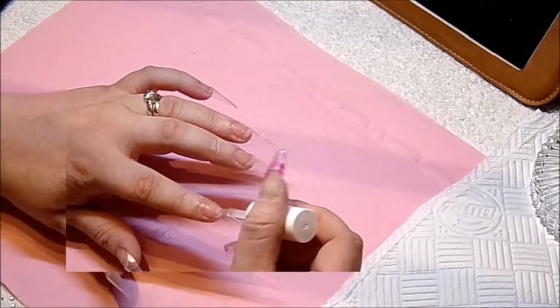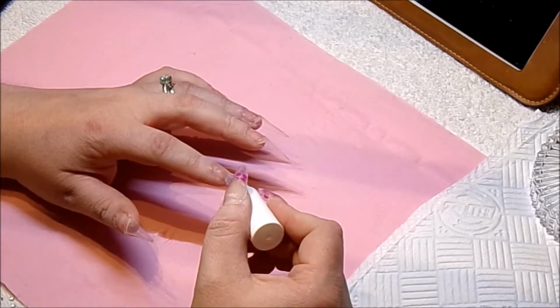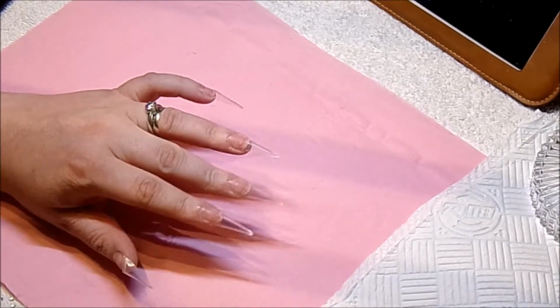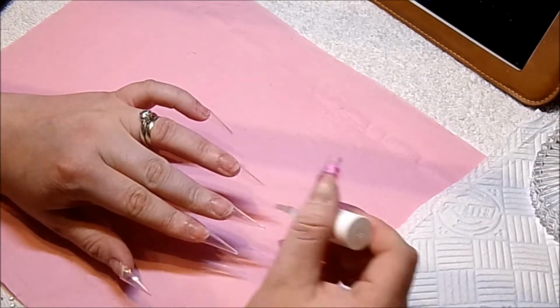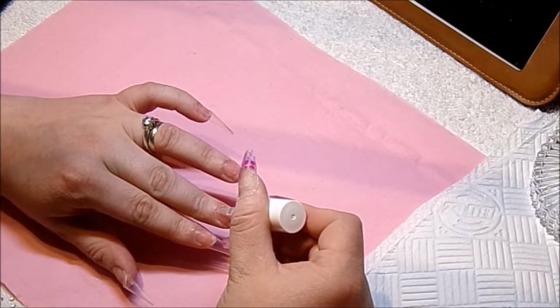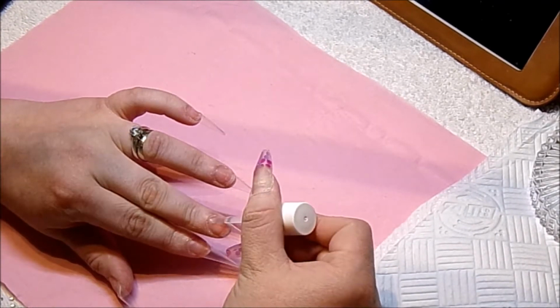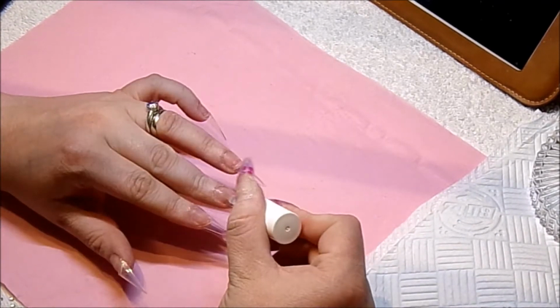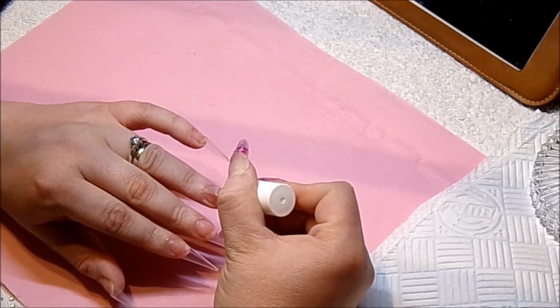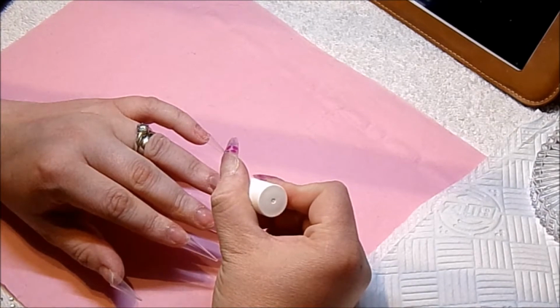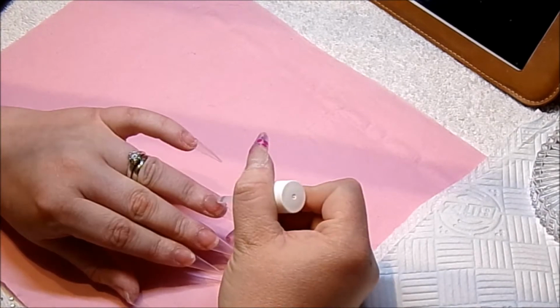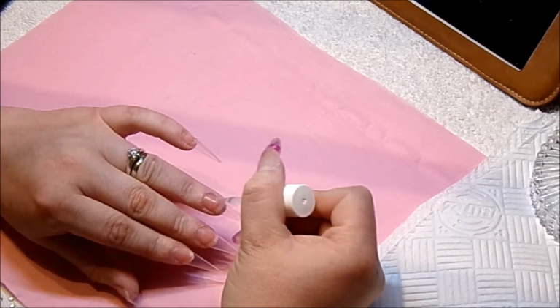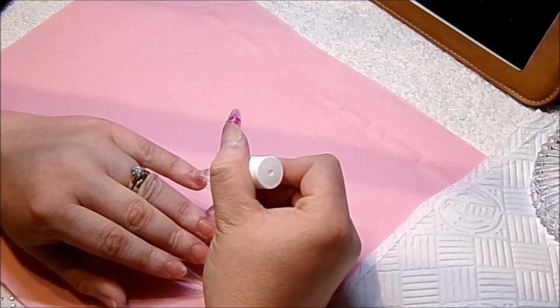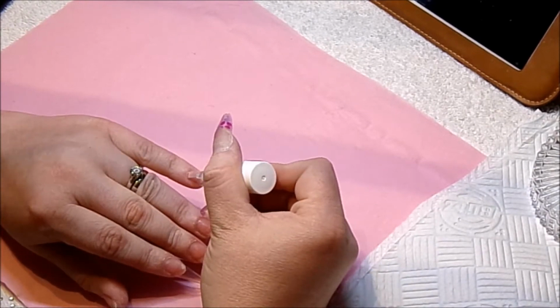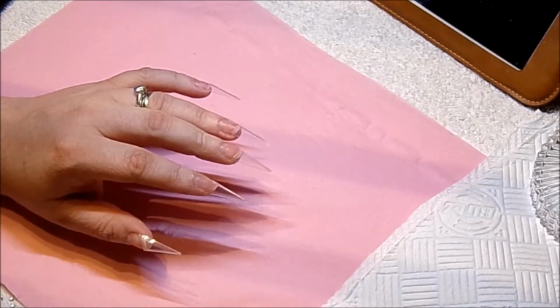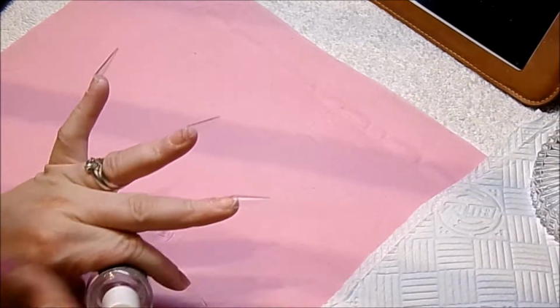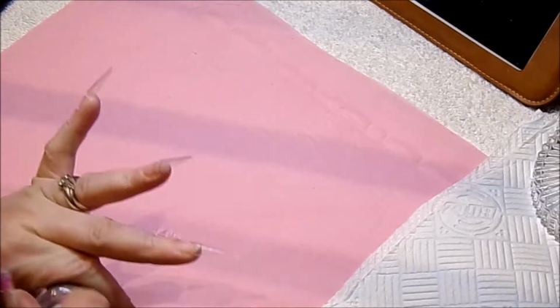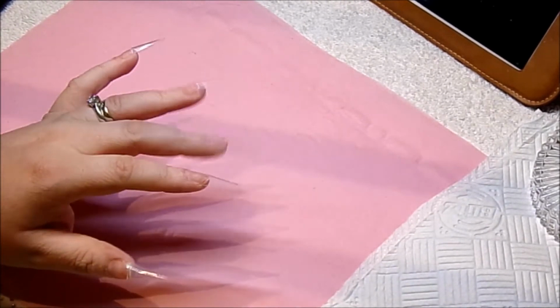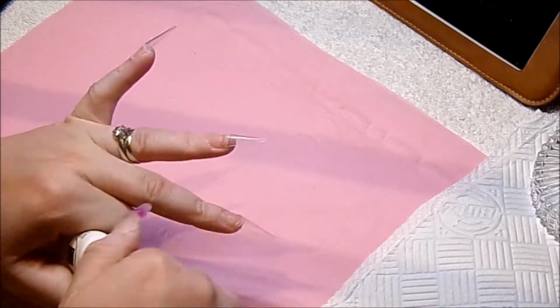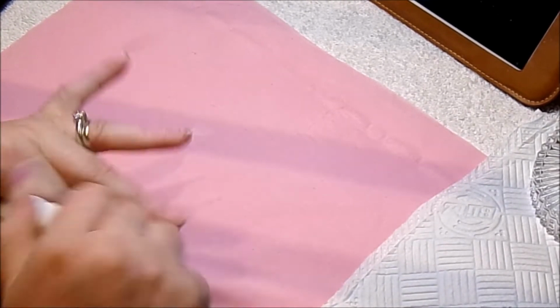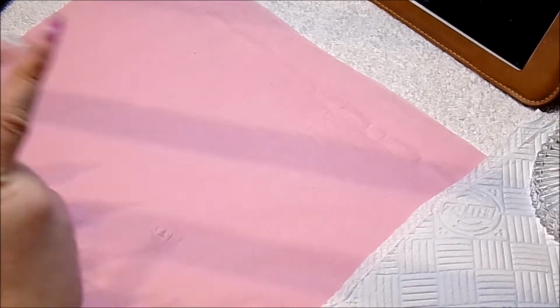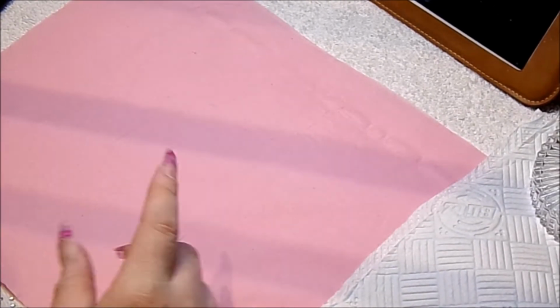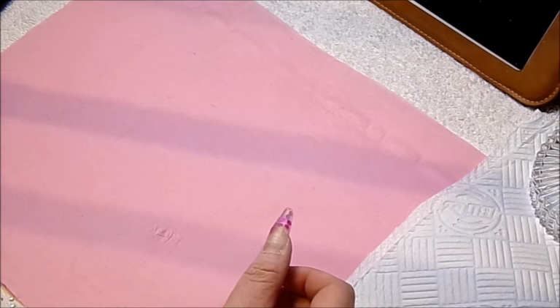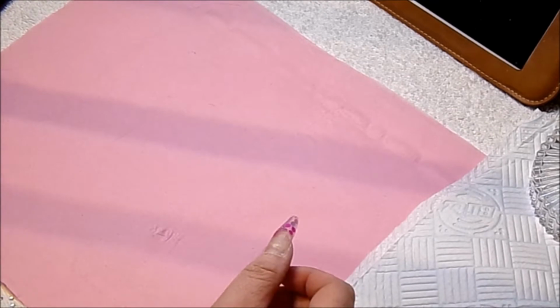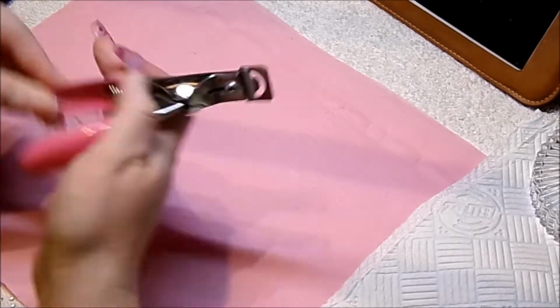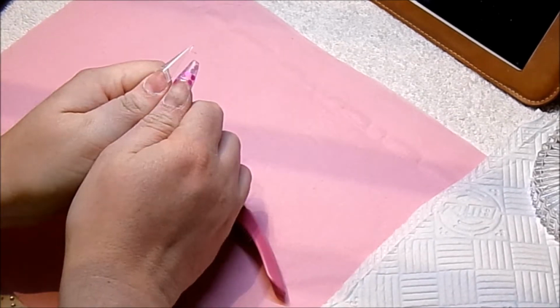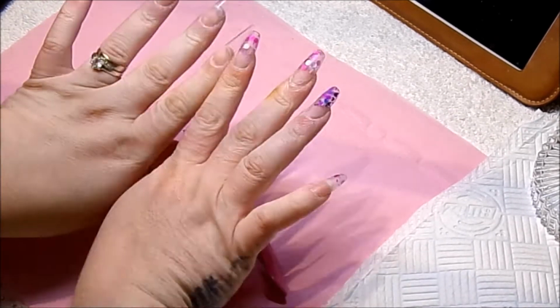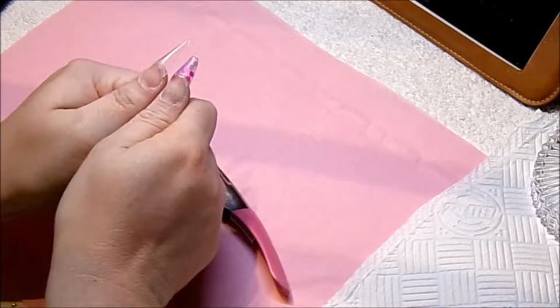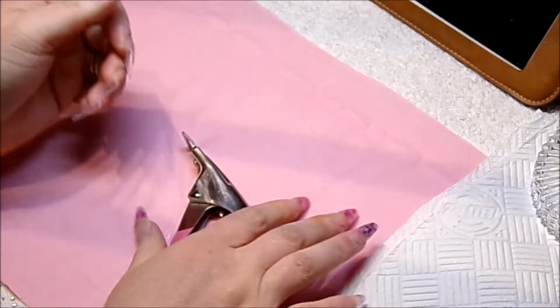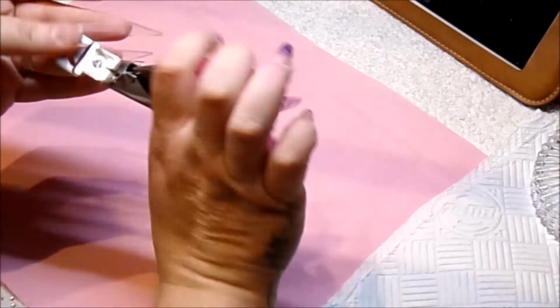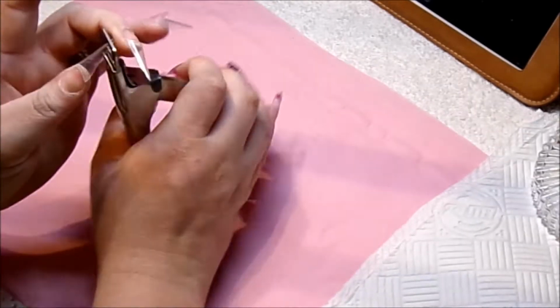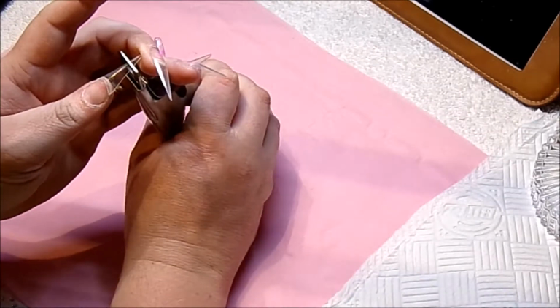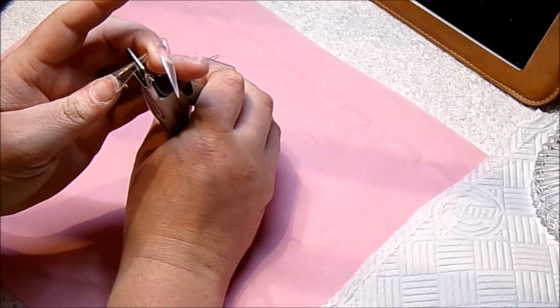Once I'm happy with them, I'm now going to prime the nails using CJP's non-active primer. And then I am going to put the tips to size, matching my other hand.